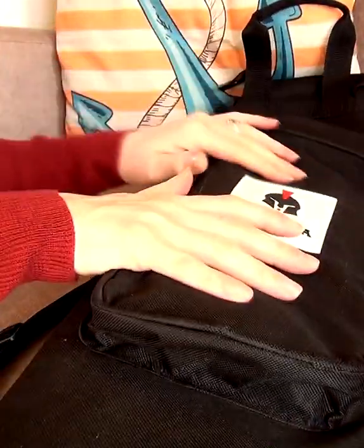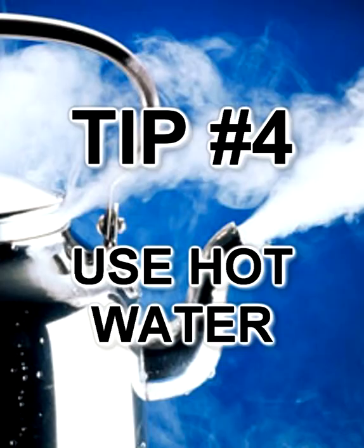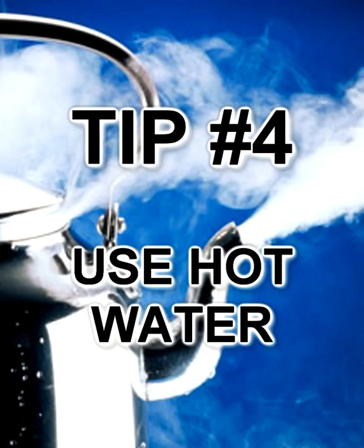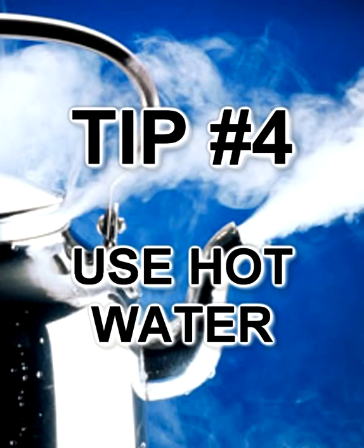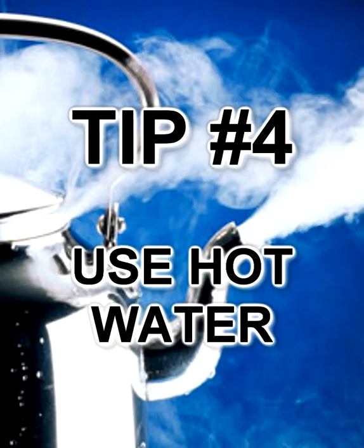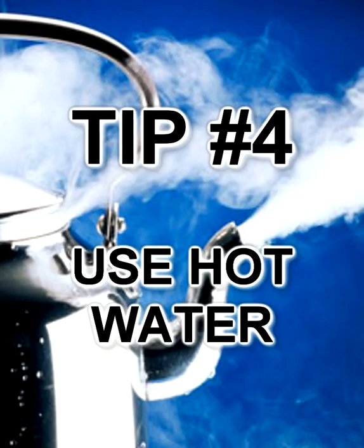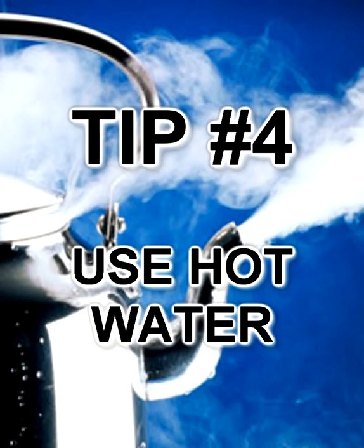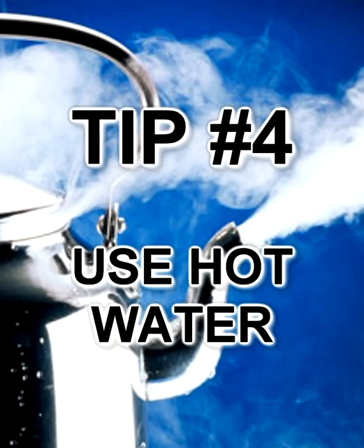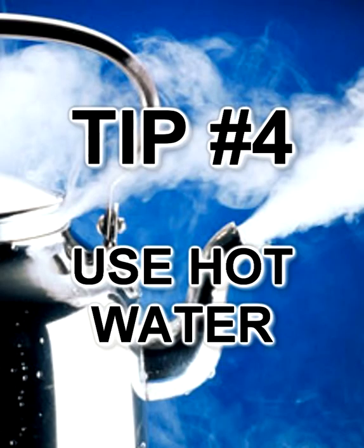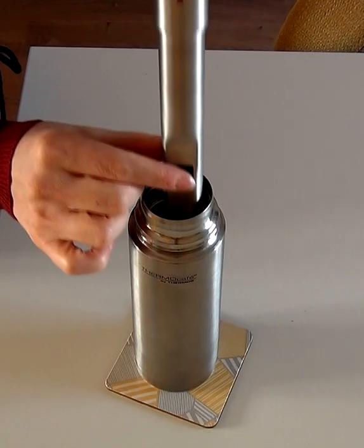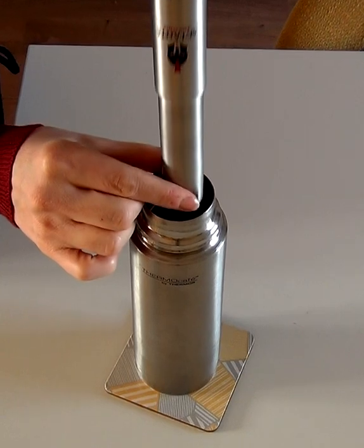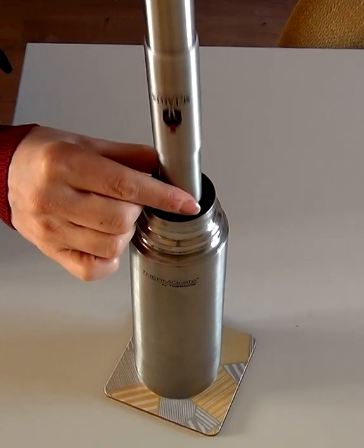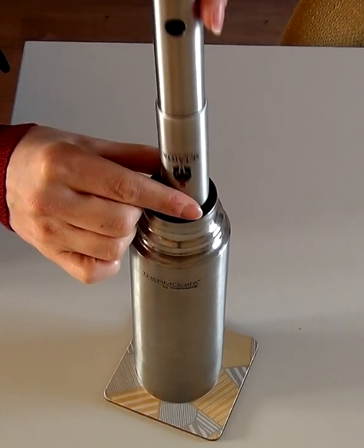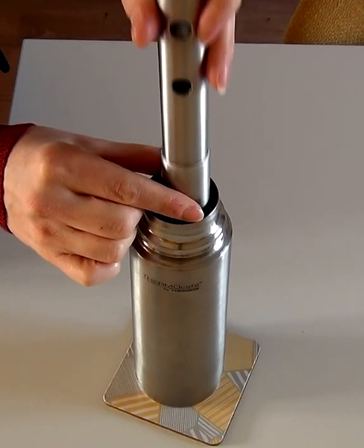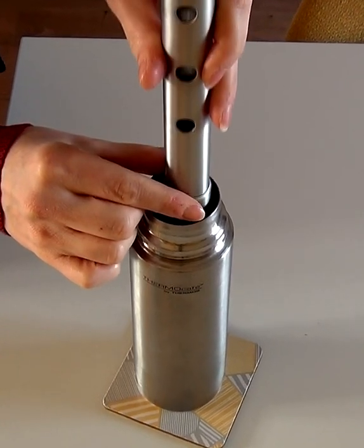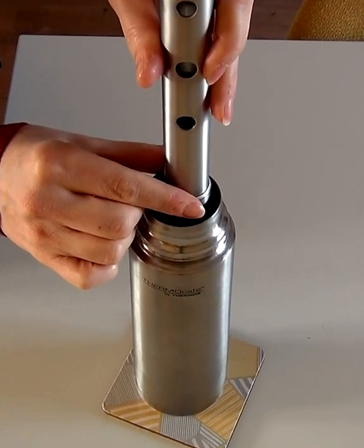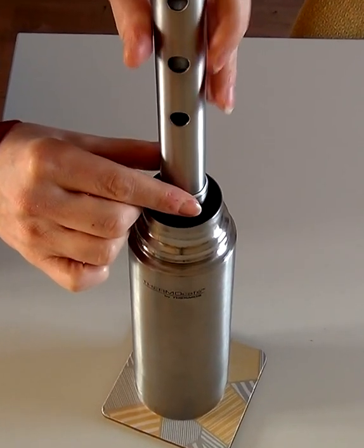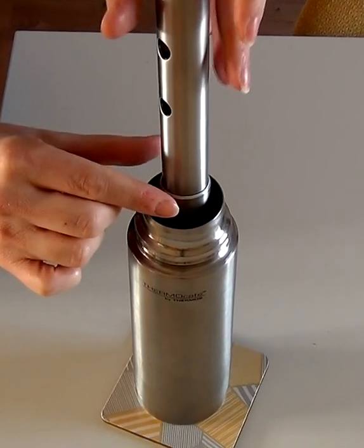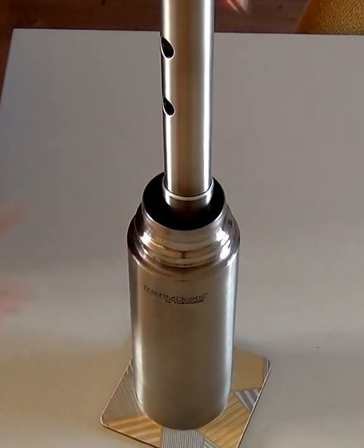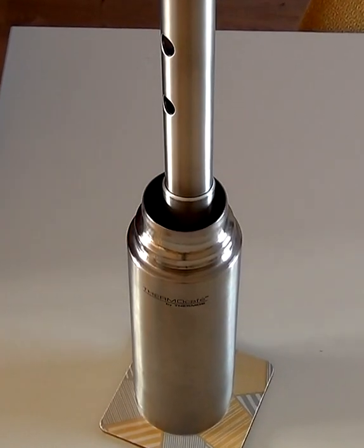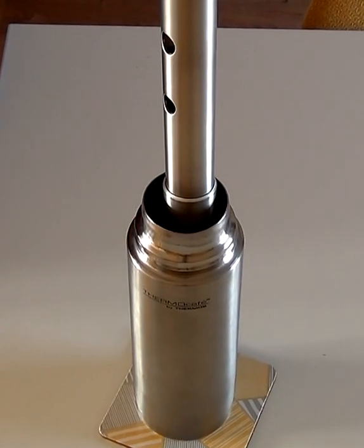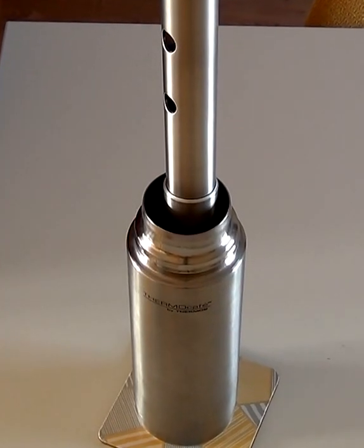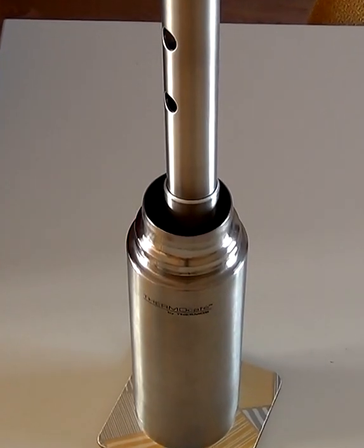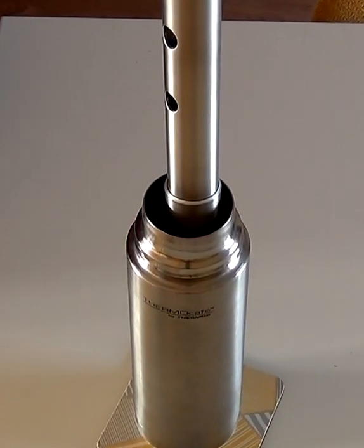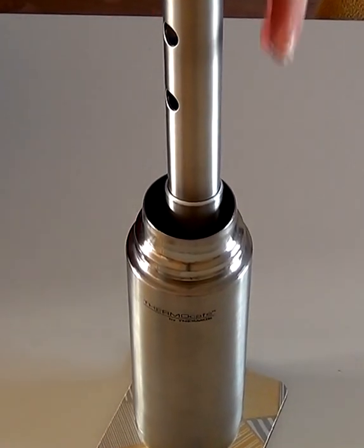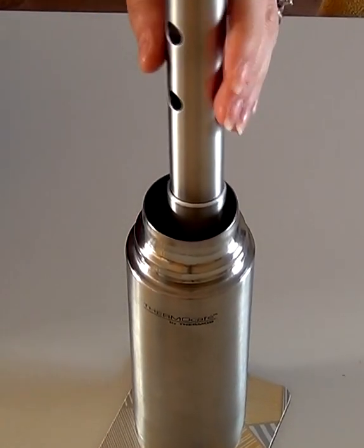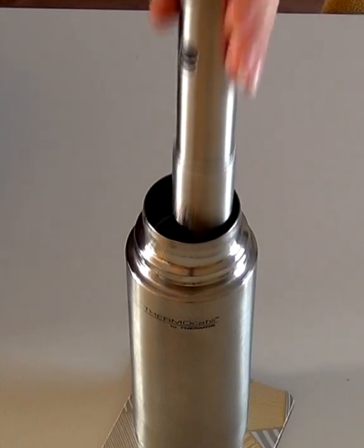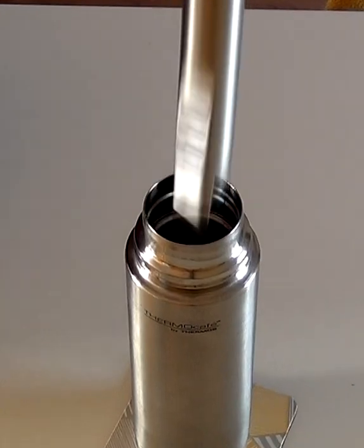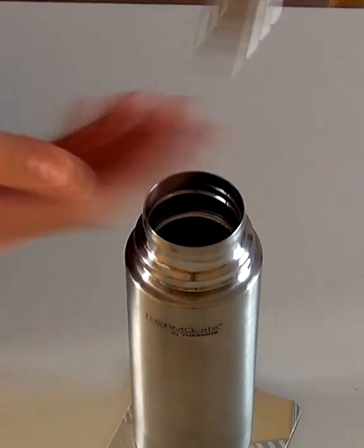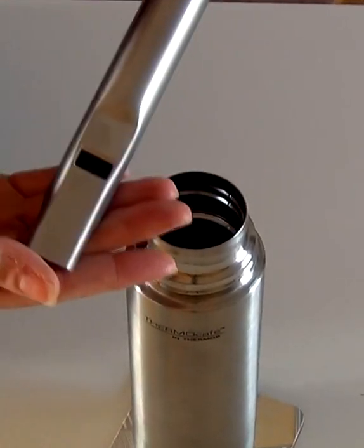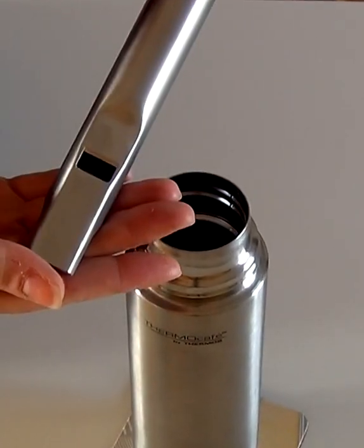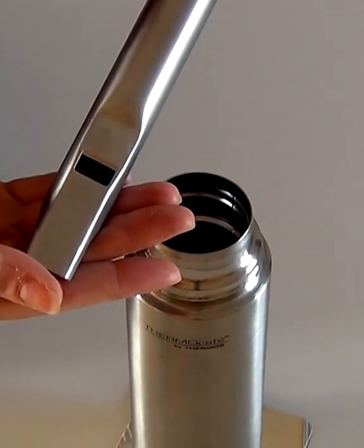Tip 4: Keep your whistles in hot water on stage. This can be a bucket, a flask, or any other way you can think of. This will help raise the whistle to room temperature and make it play in perfect pitch.